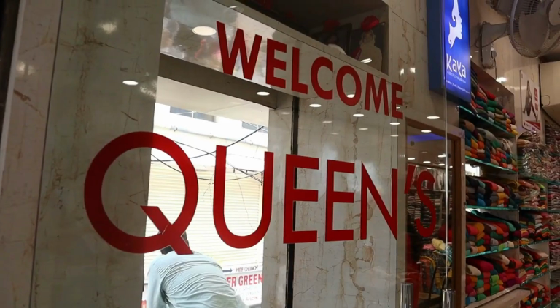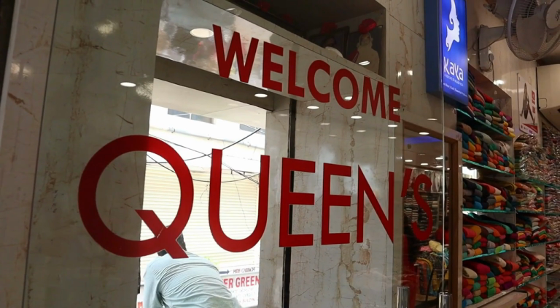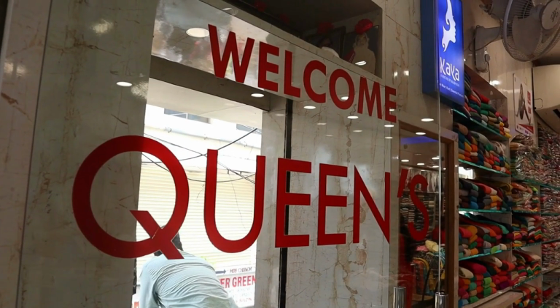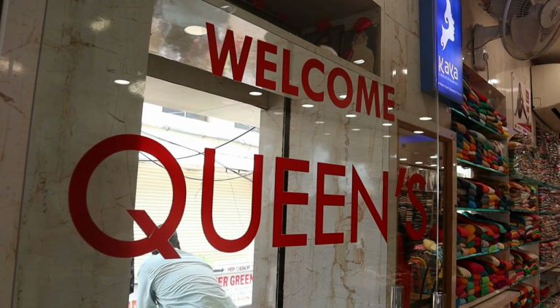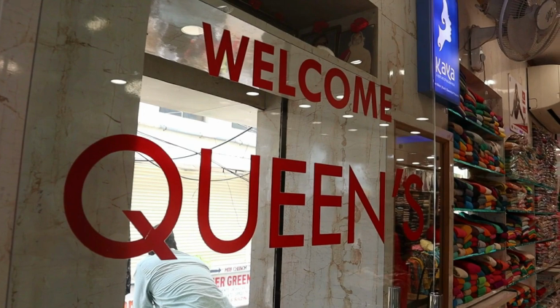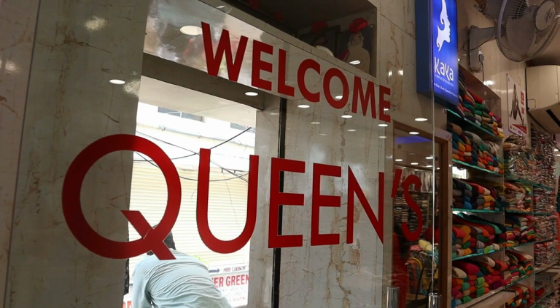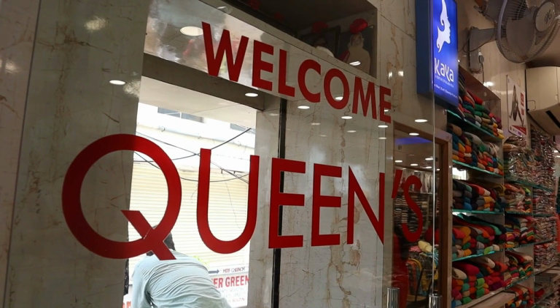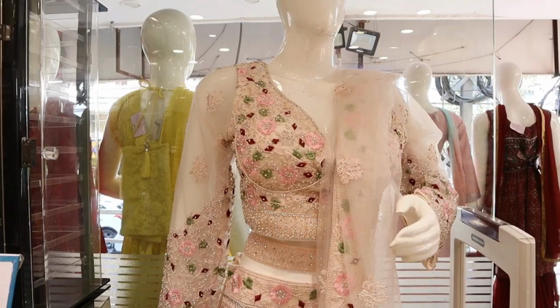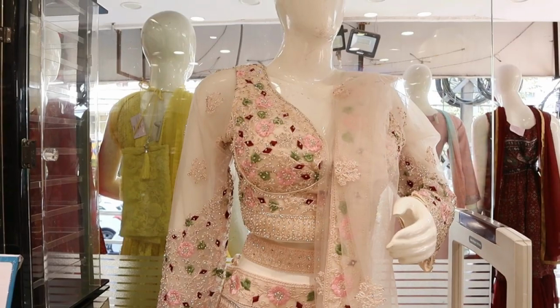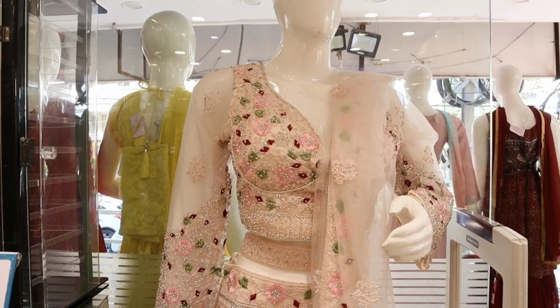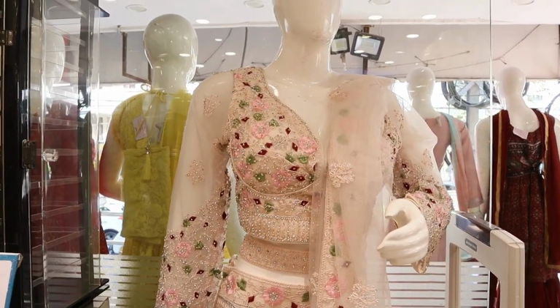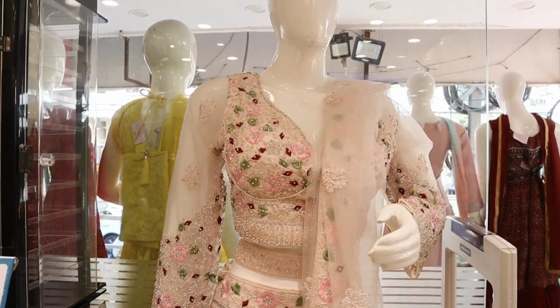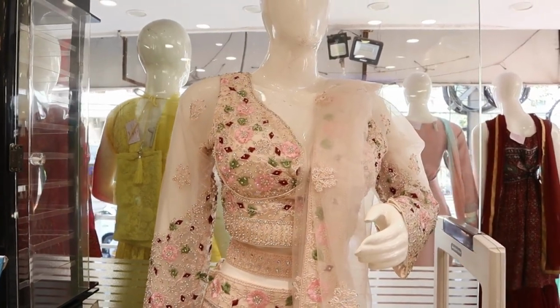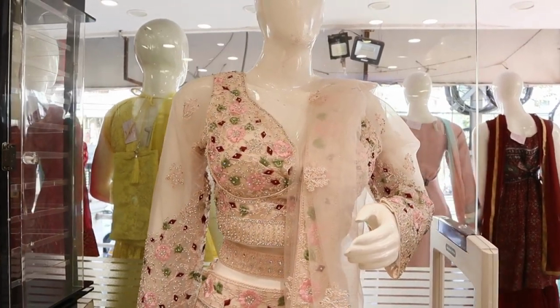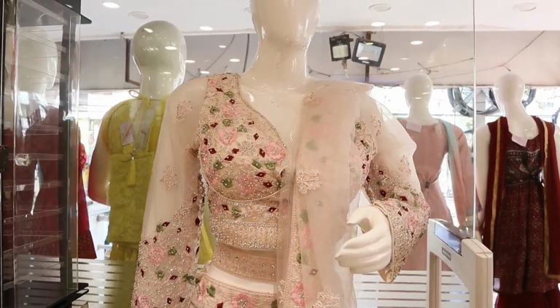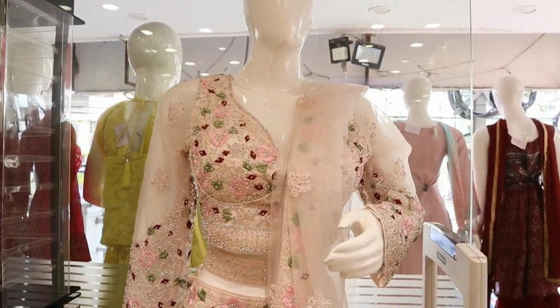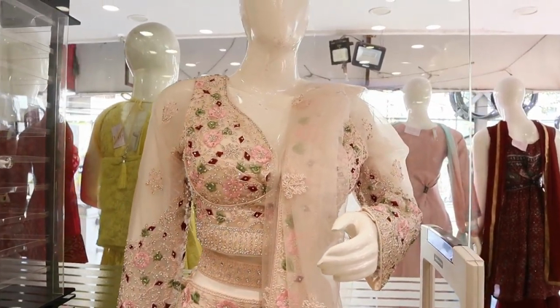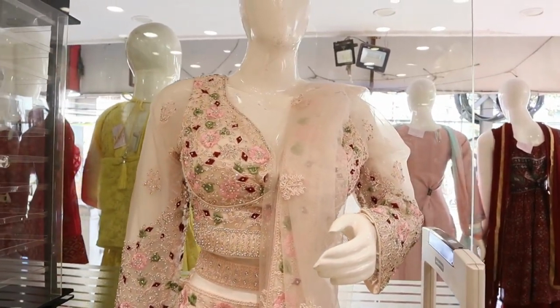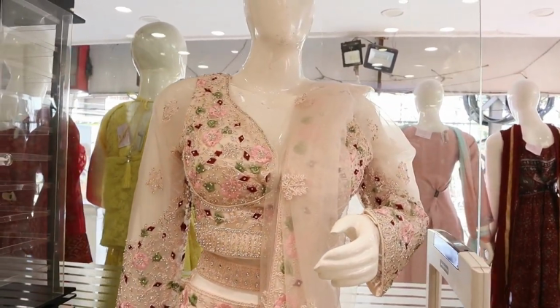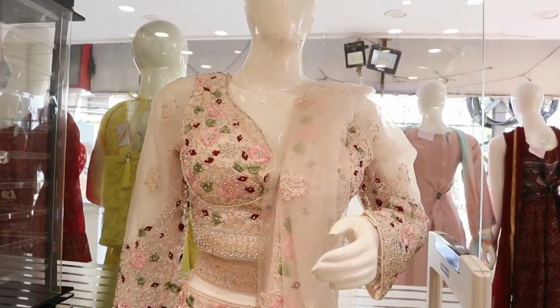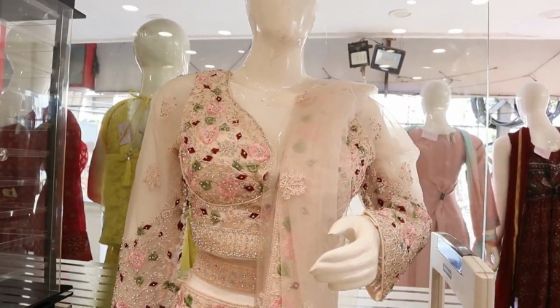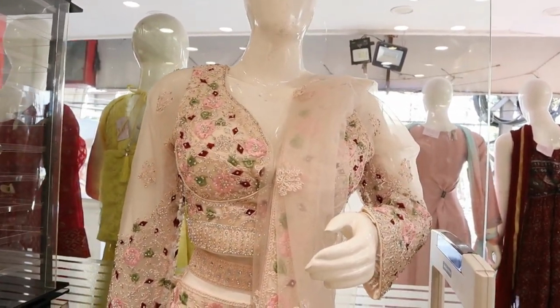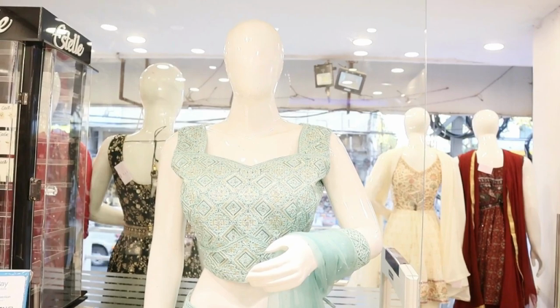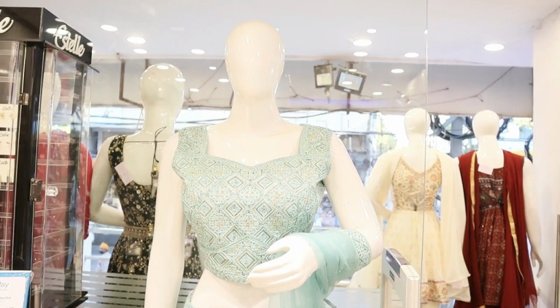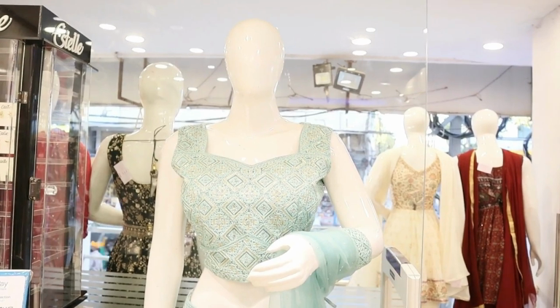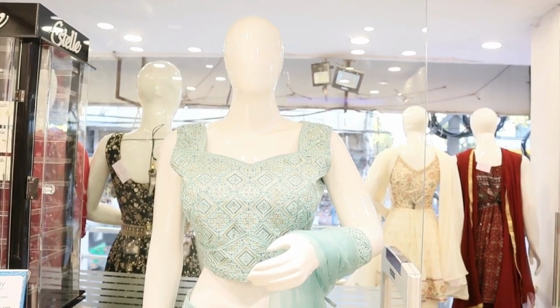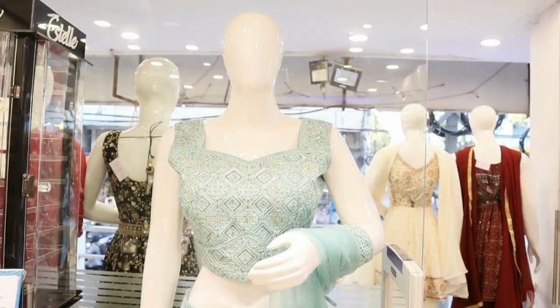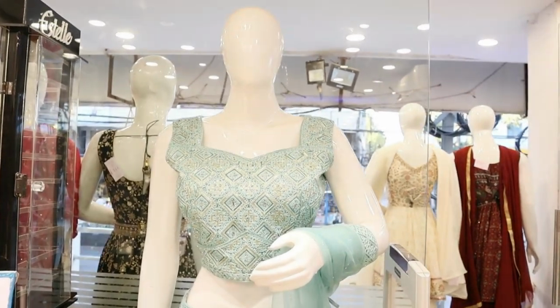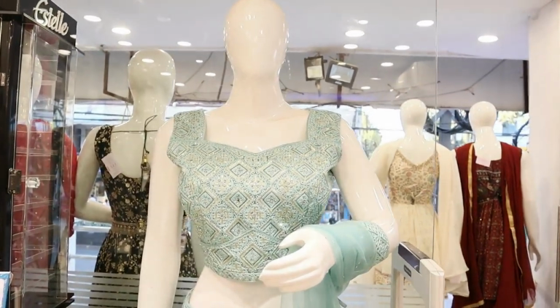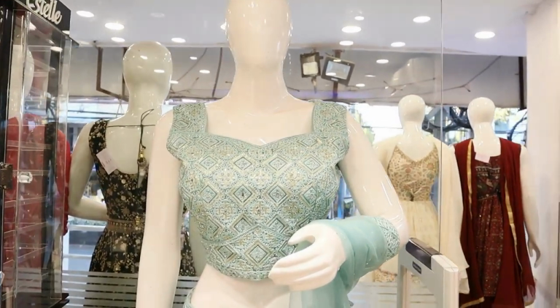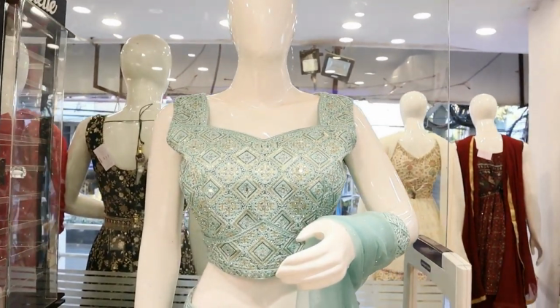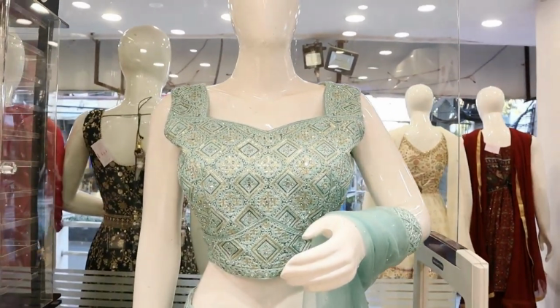Now we are going to the Ugaadi Festival for 10 days. We have a lot of different dress materials for the Ugaadi Festival. There are a lot of different kinds of dress materials for the day.